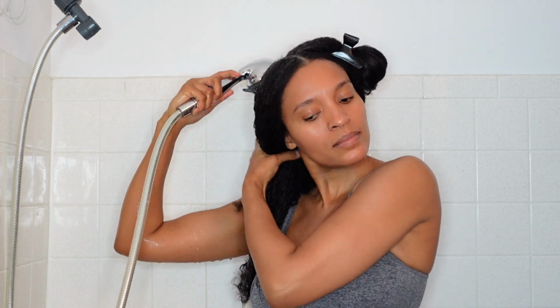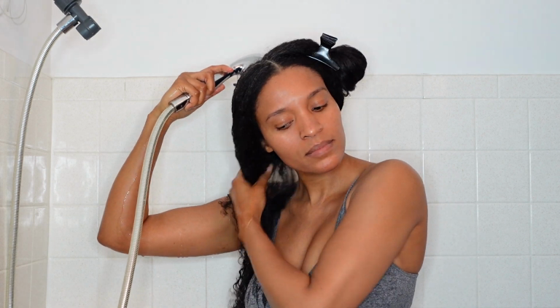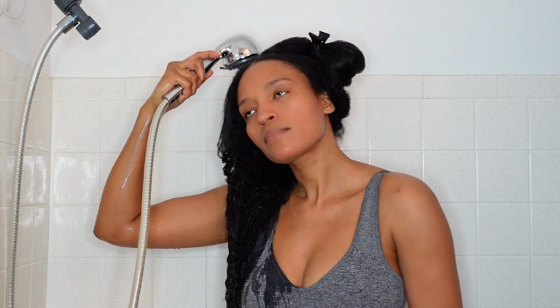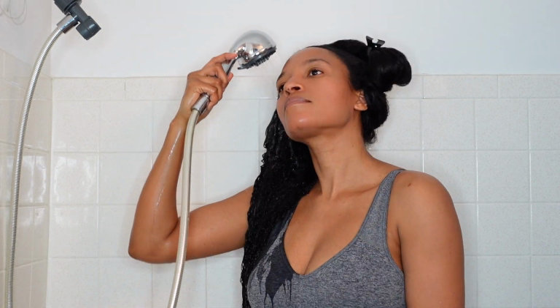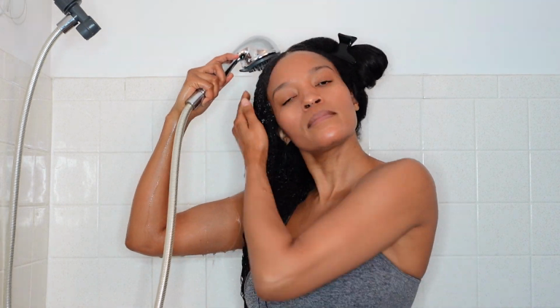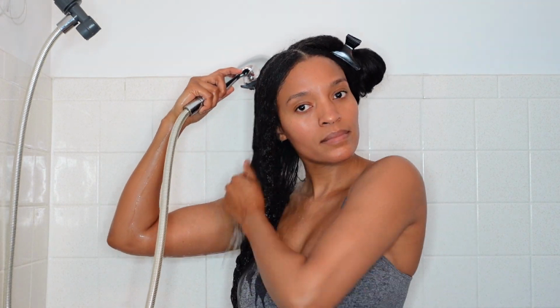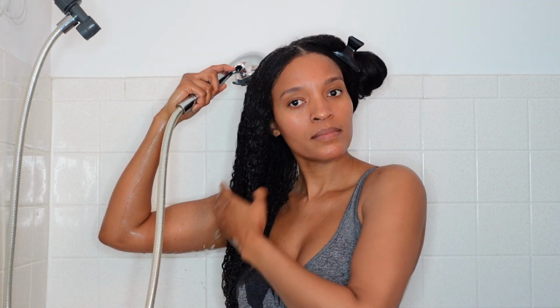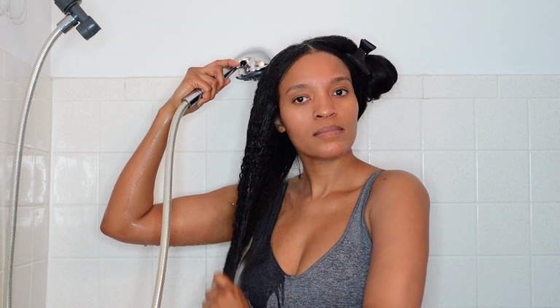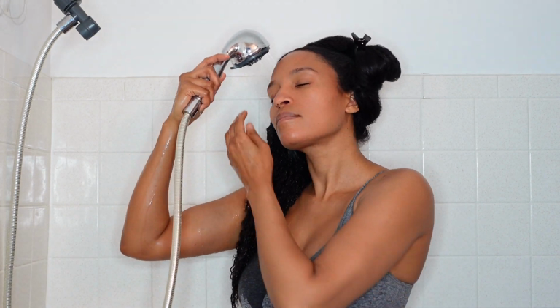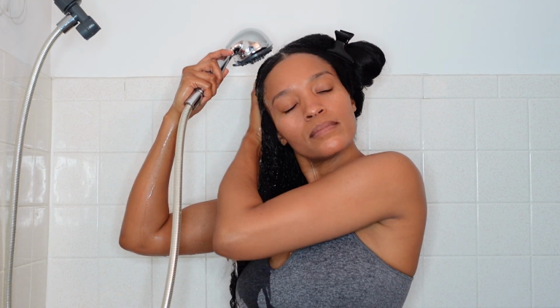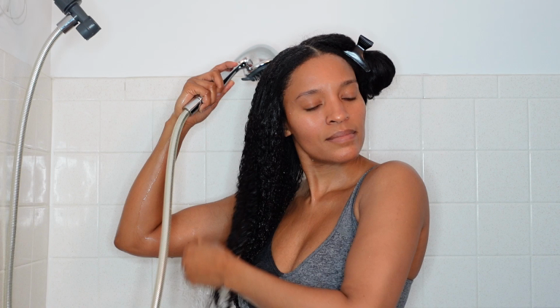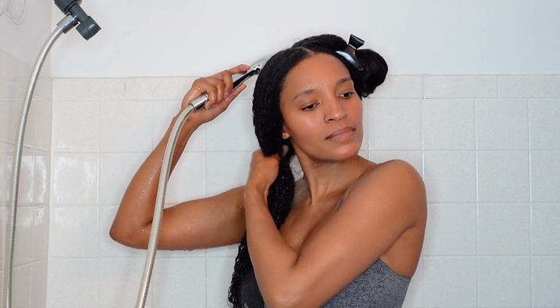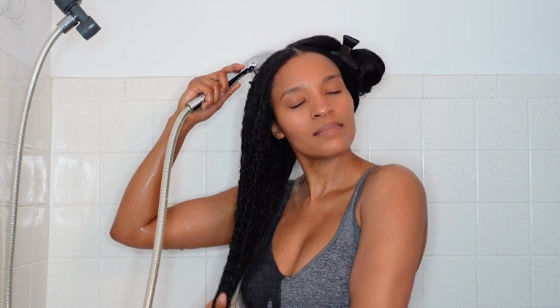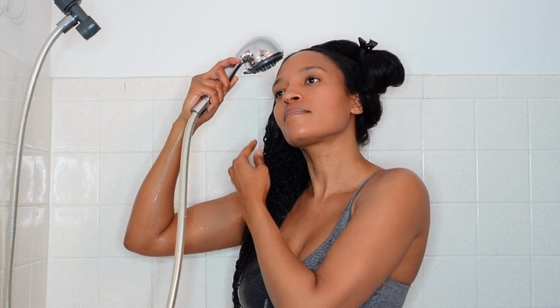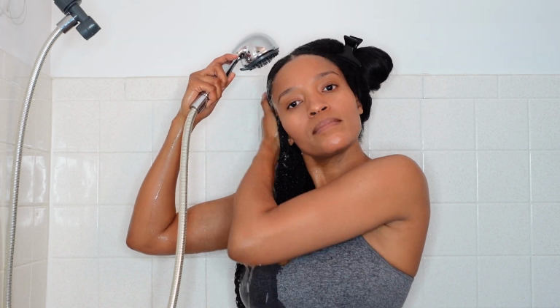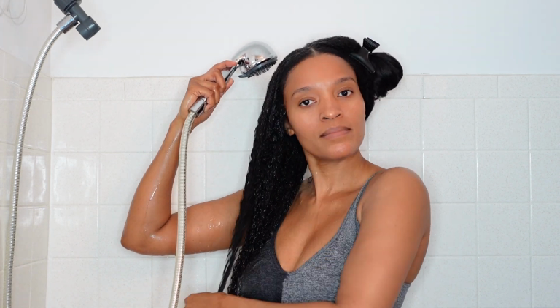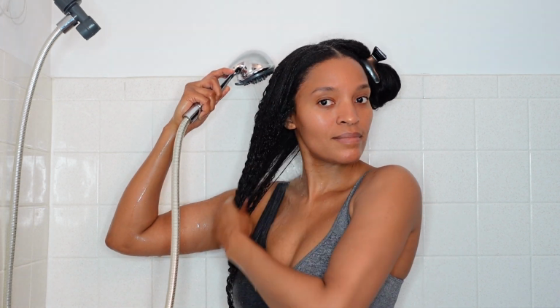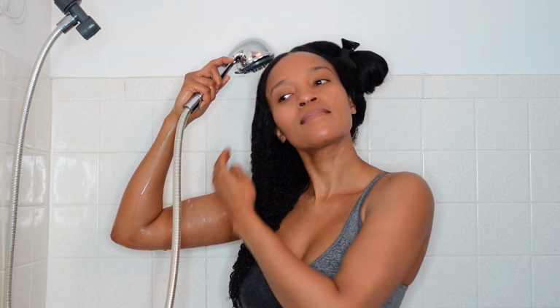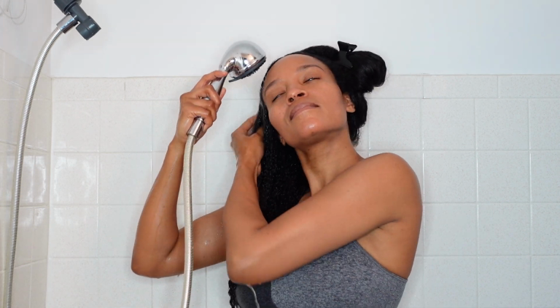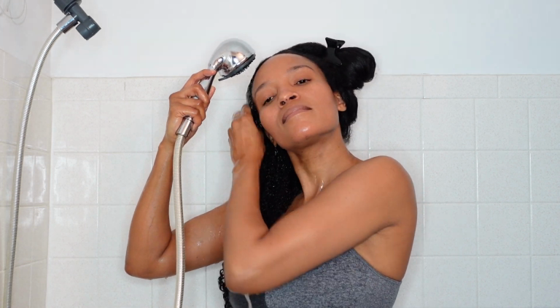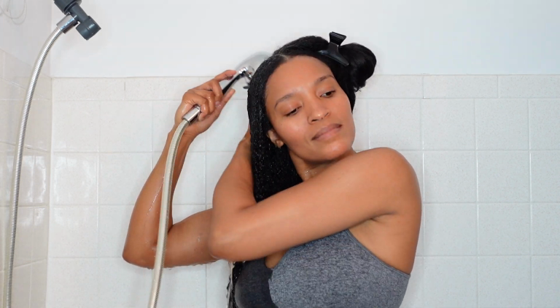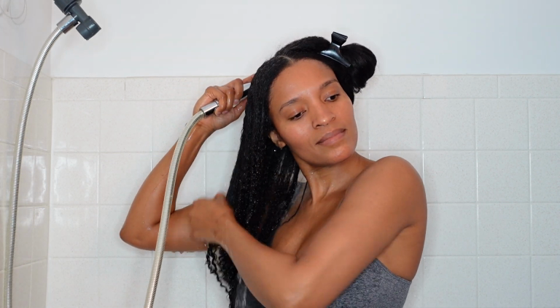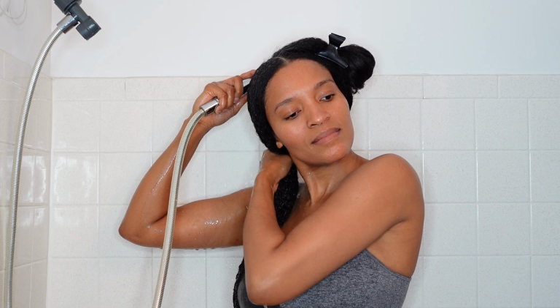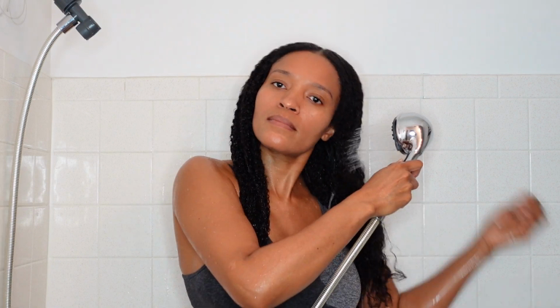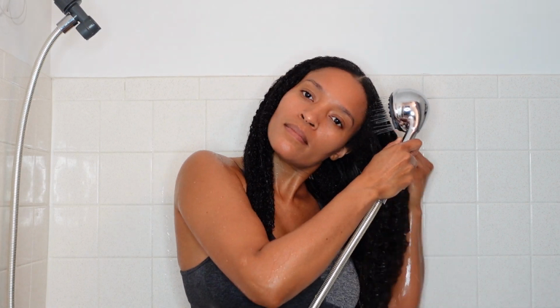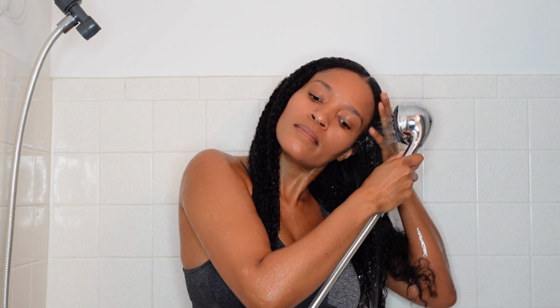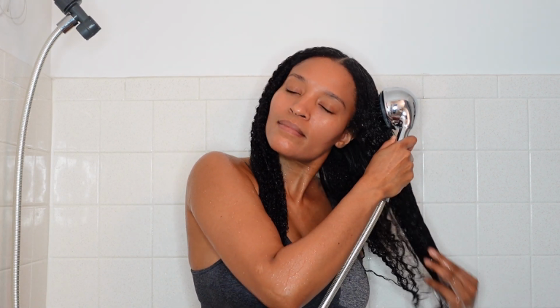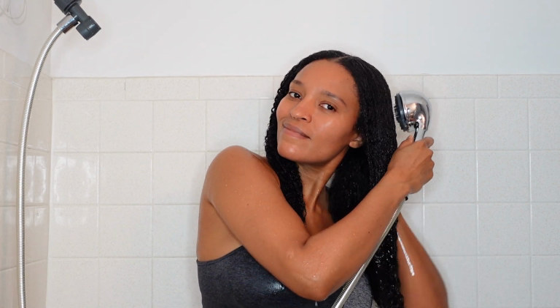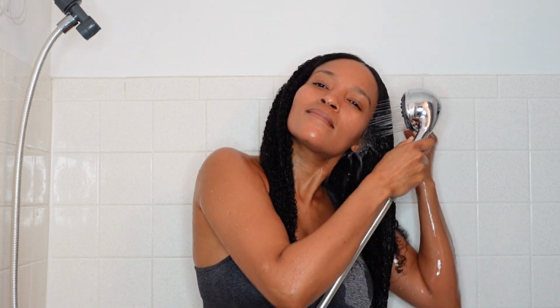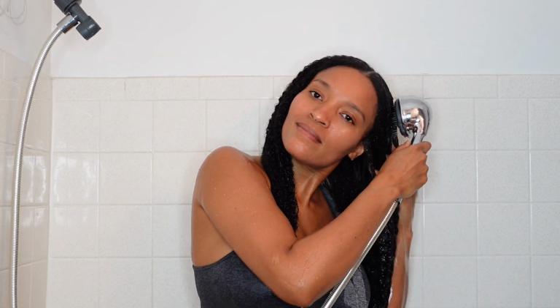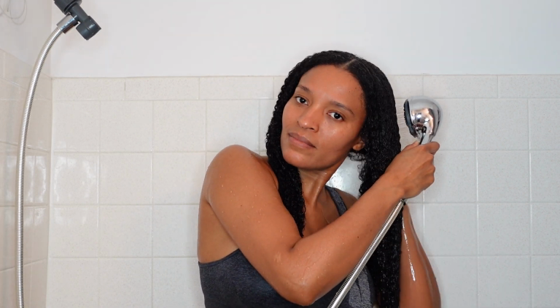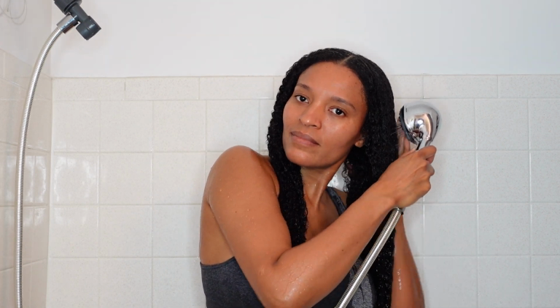Right now I'm just doing a pre-rinse before I go in with the shampoo, just to get my hair wet. And as you can see, my curls are already popping — who says heat trained natural hair cannot be healthy? Clearly it can.